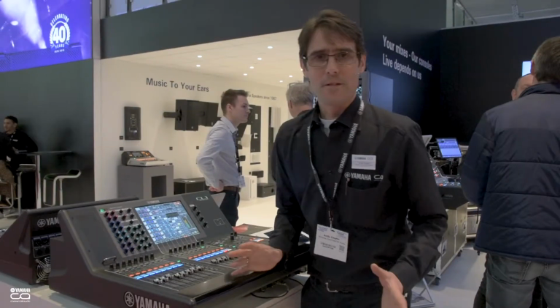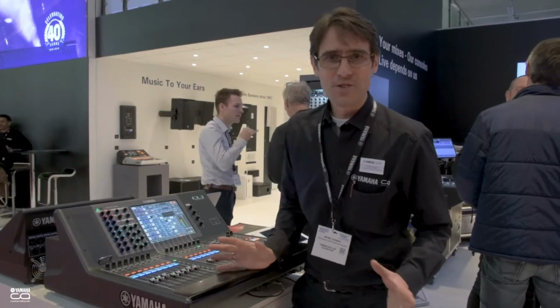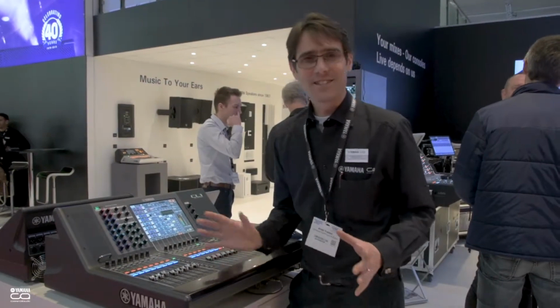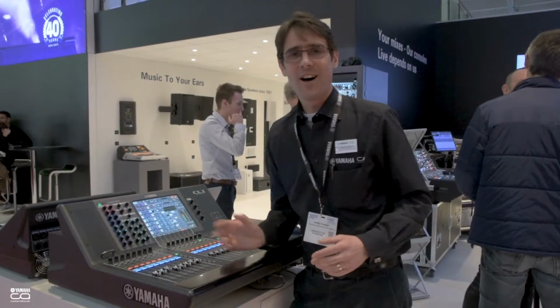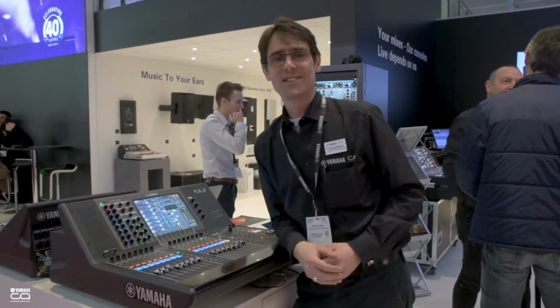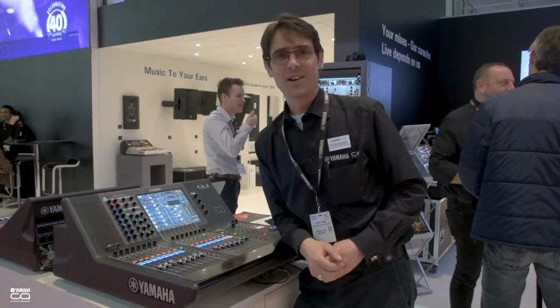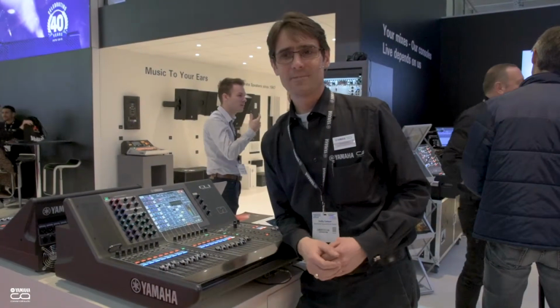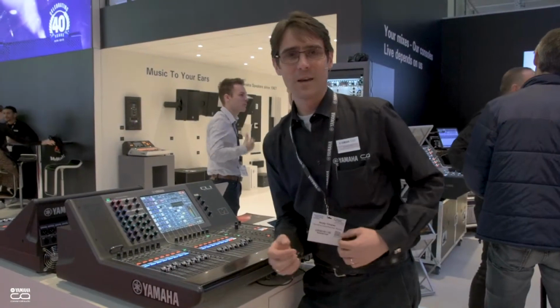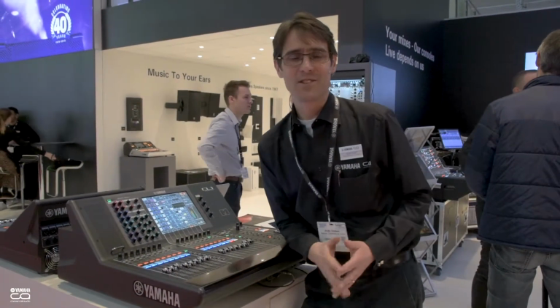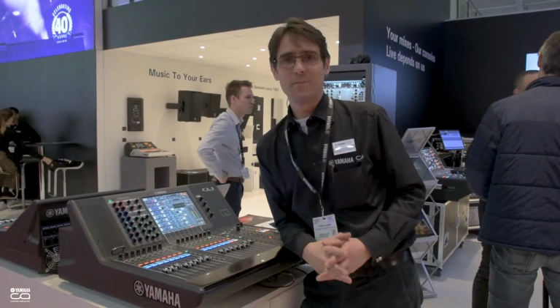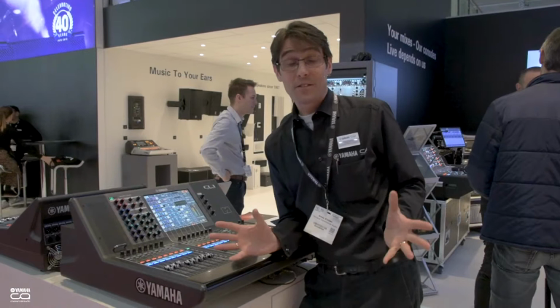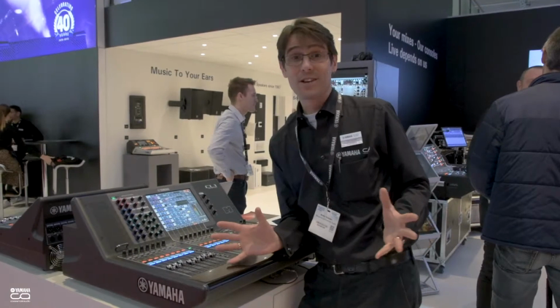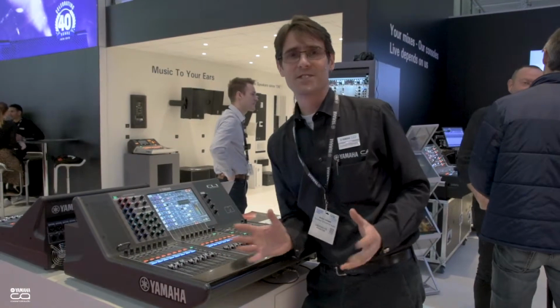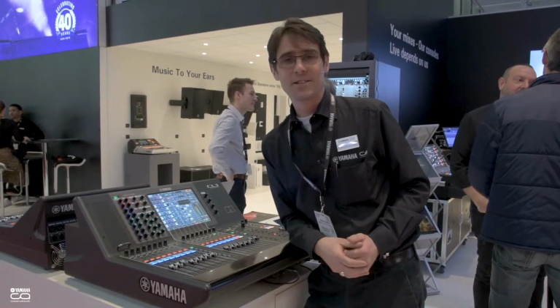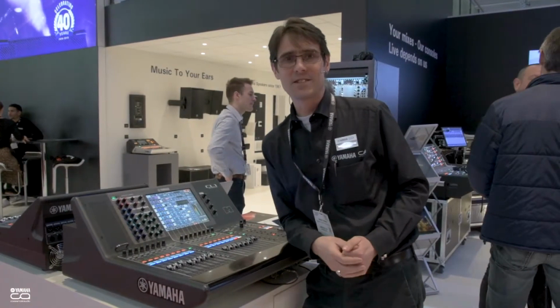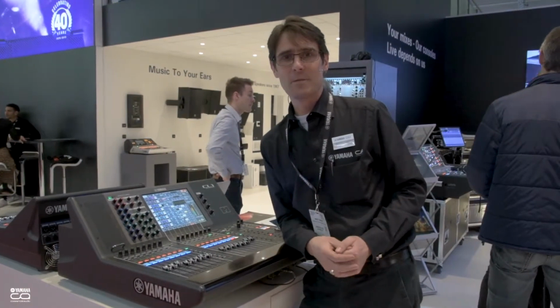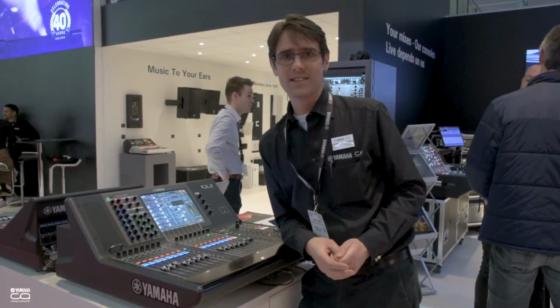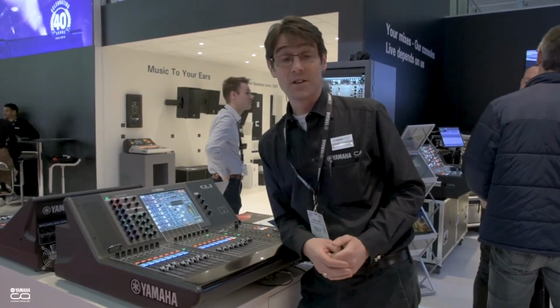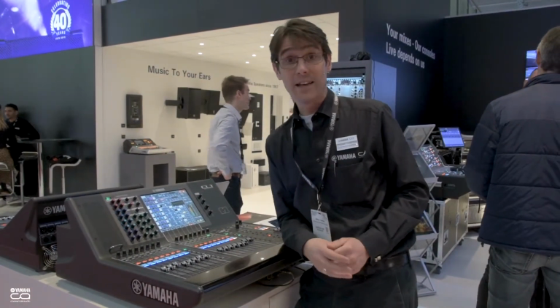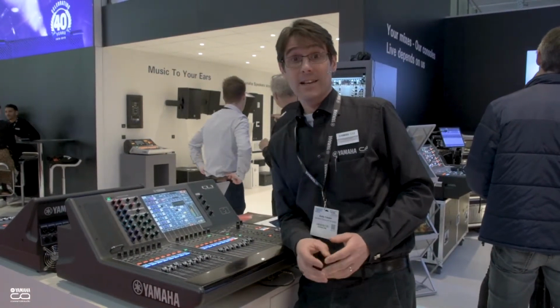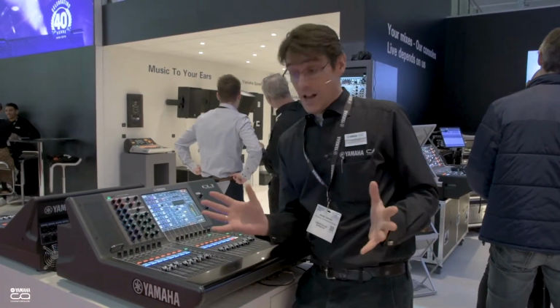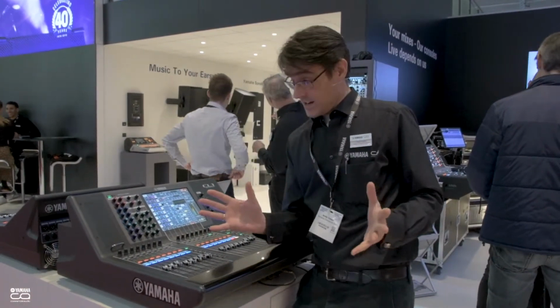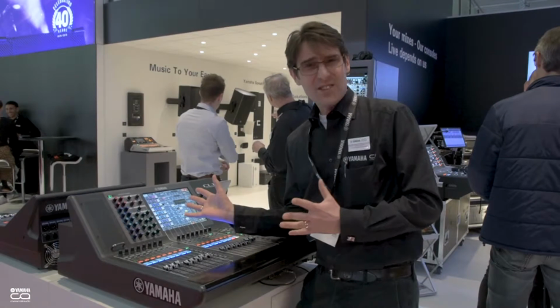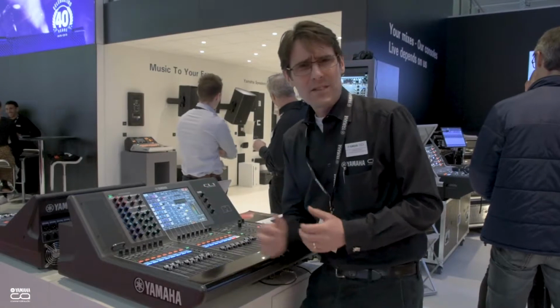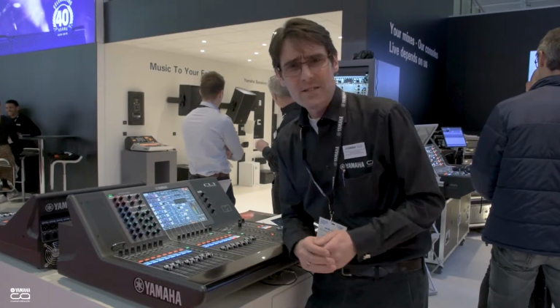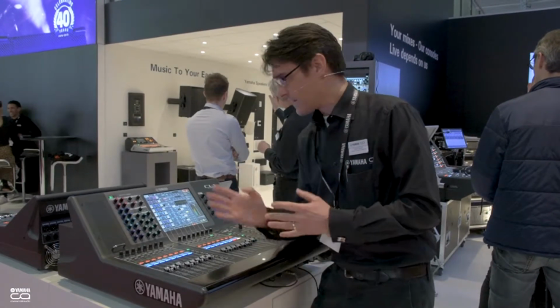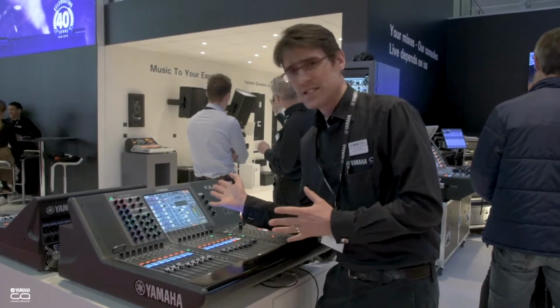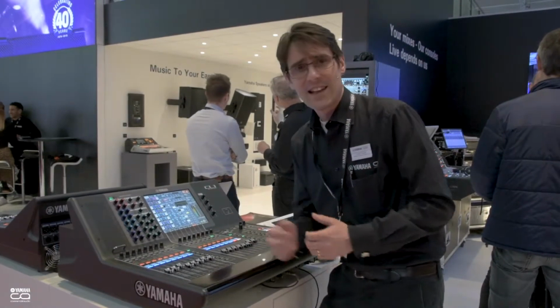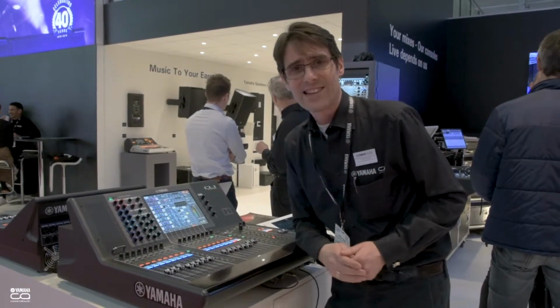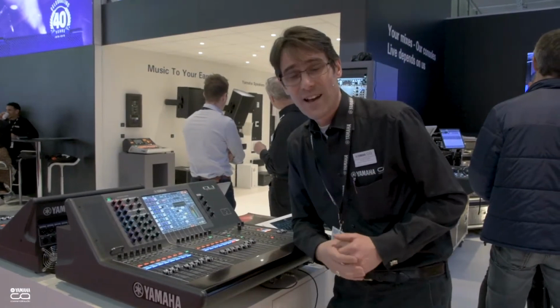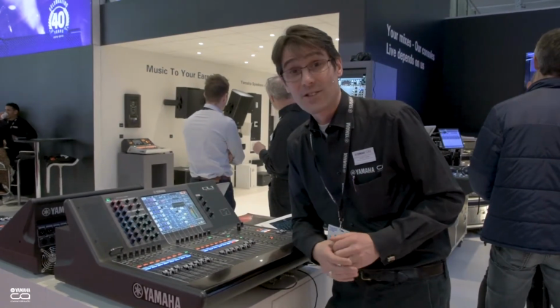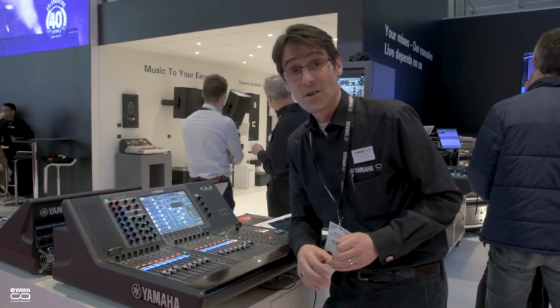Thanks for joining us at ISE 2019. My name is Andy Cooper. I'm part of Yamaha's research and development team based in the UK. Let's take a look at some updates we have for the CL and QL consoles.